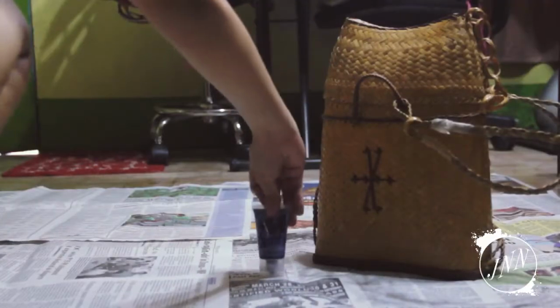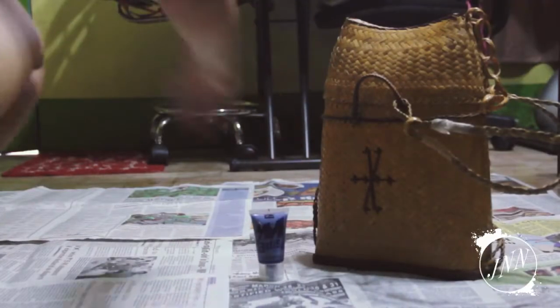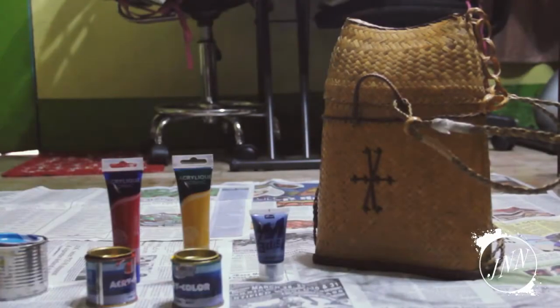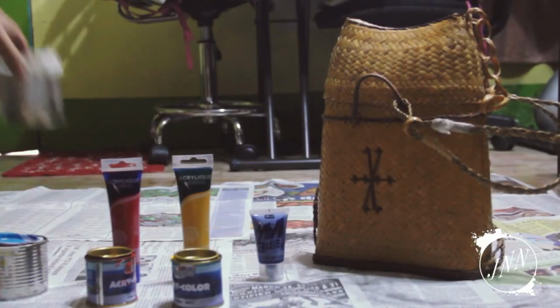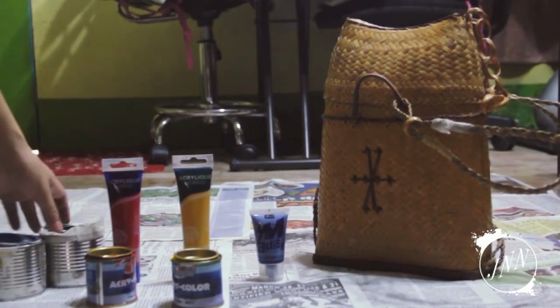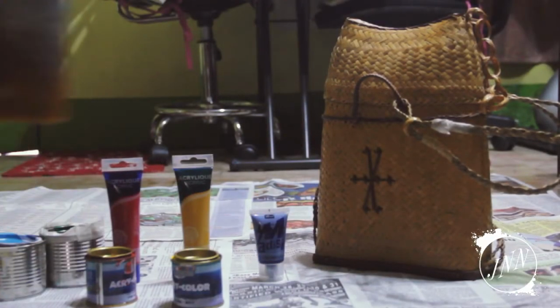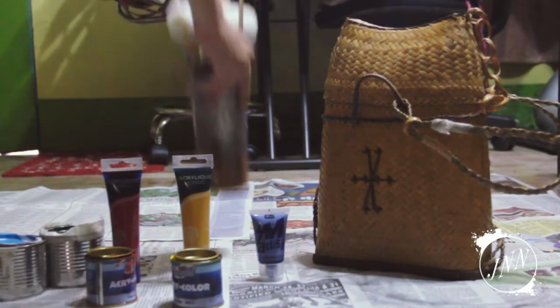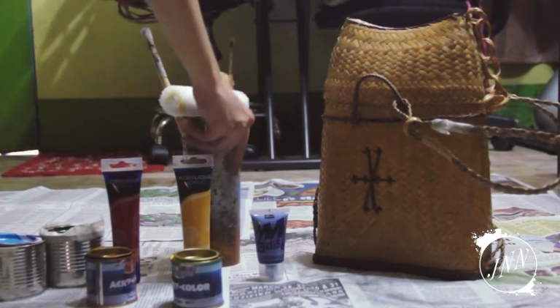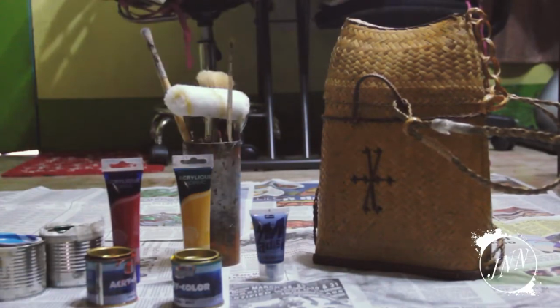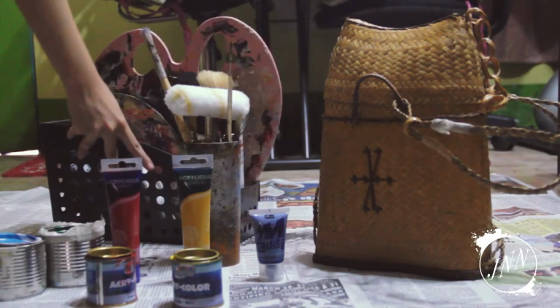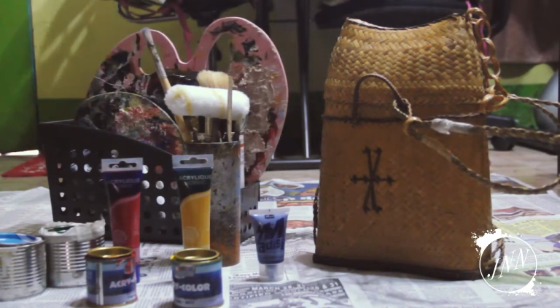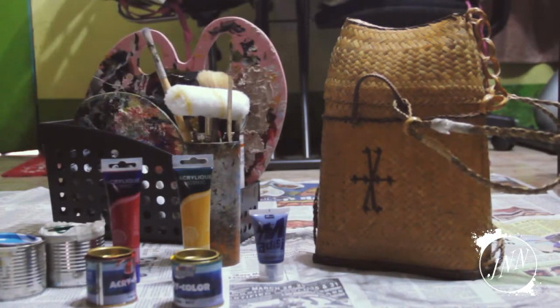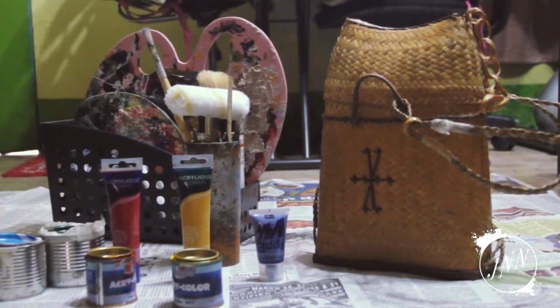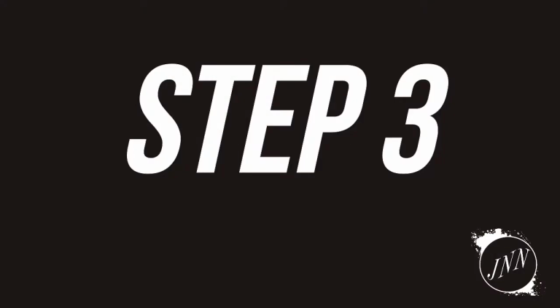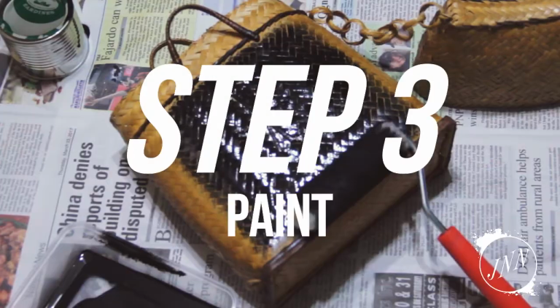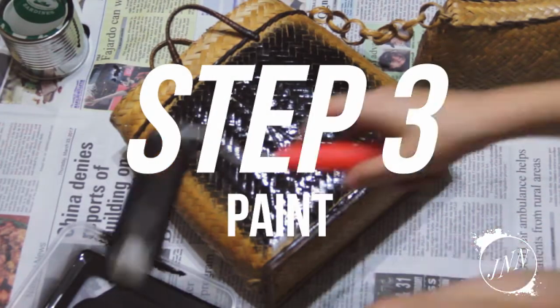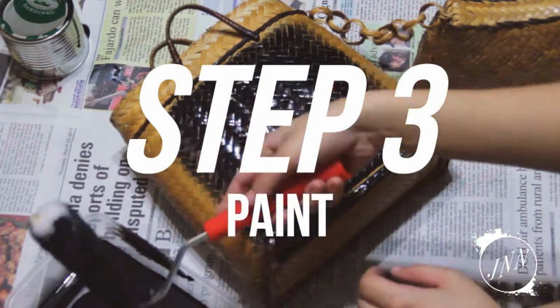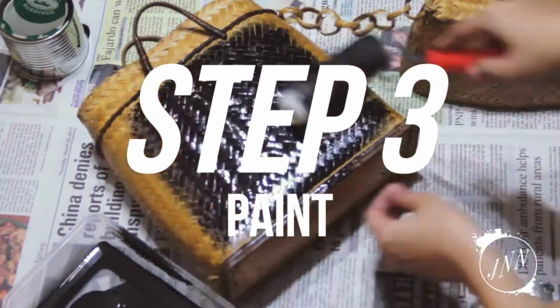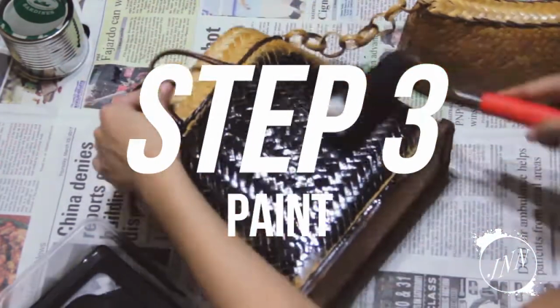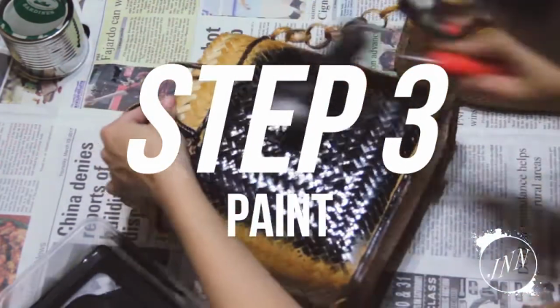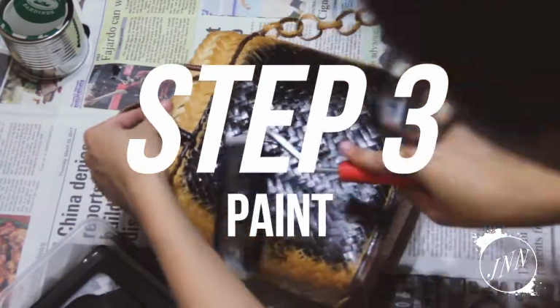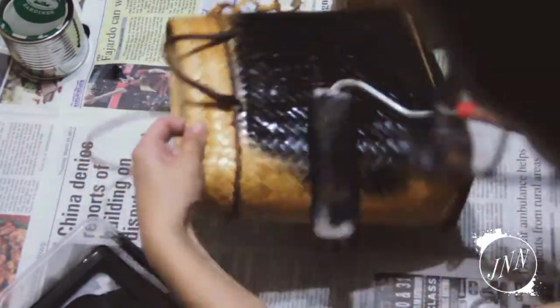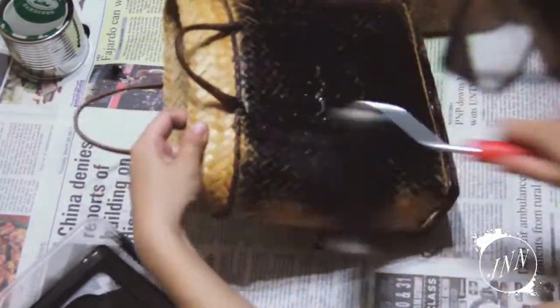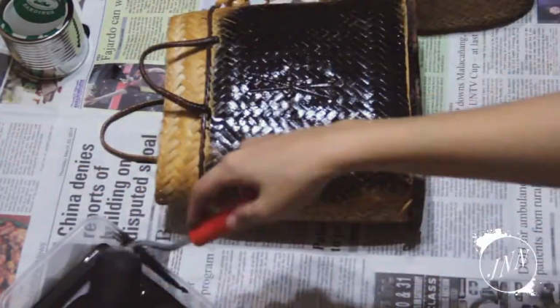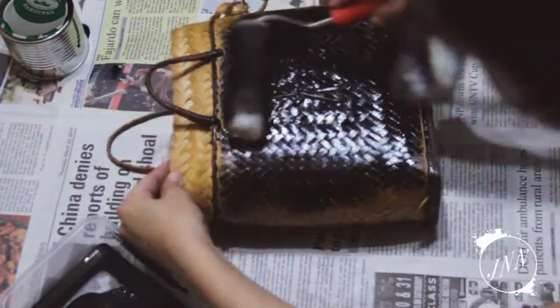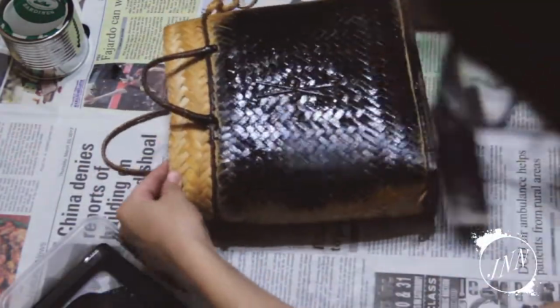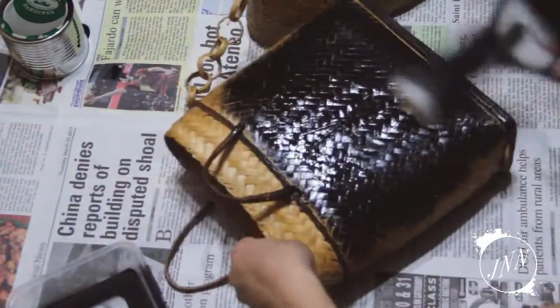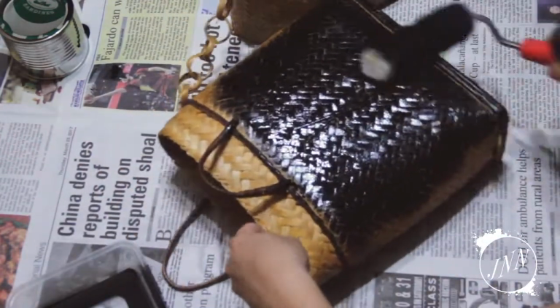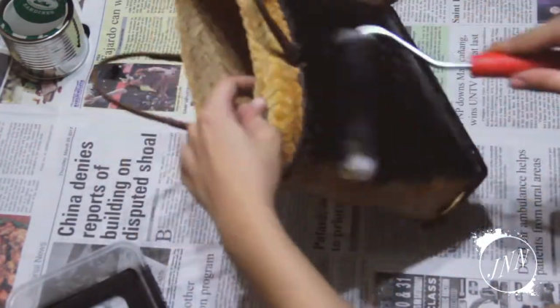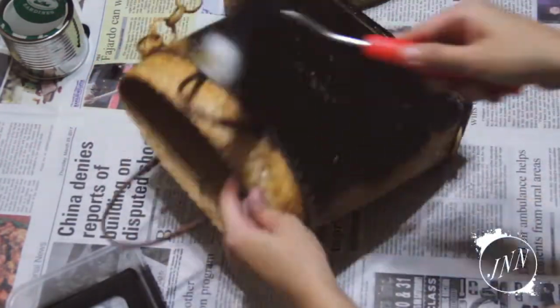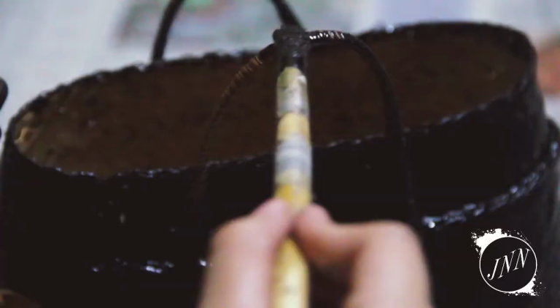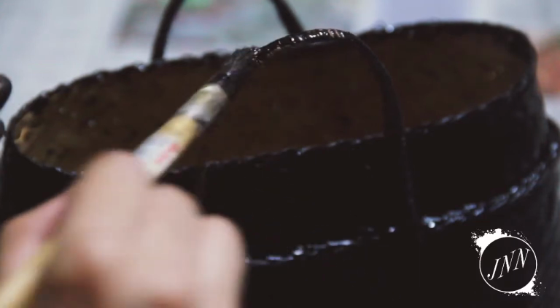Lay out the colors and materials you want to use for this project. Step 3 is to paint the base. I'm using NML paint so I know it'll stick well to the wood, then I'll go over the details with a brush.